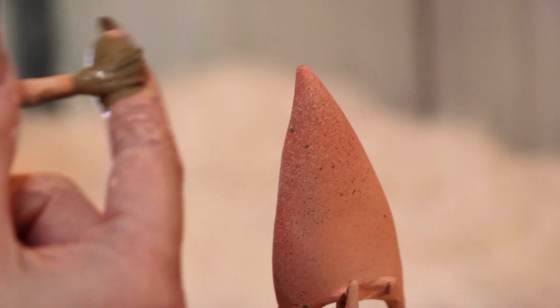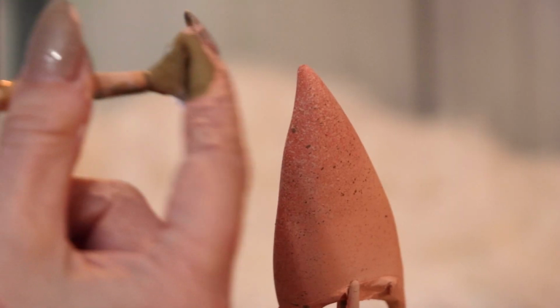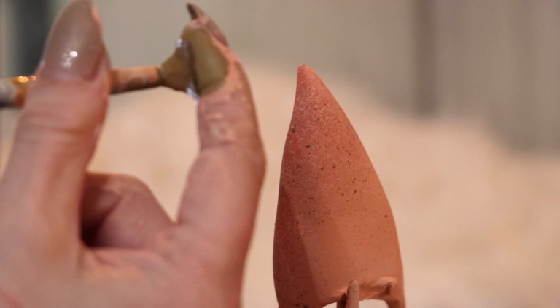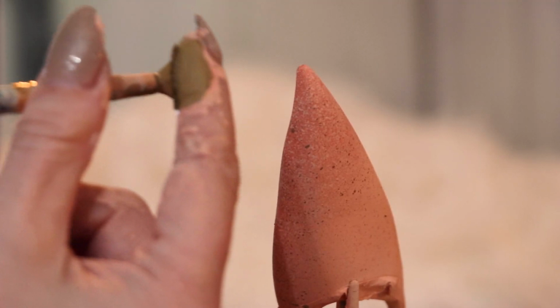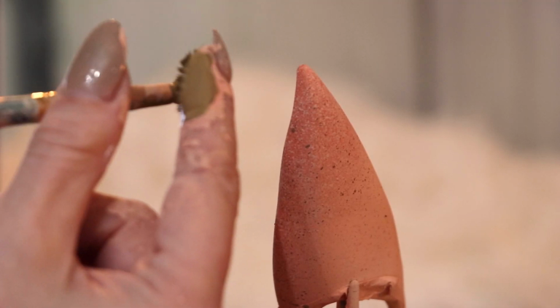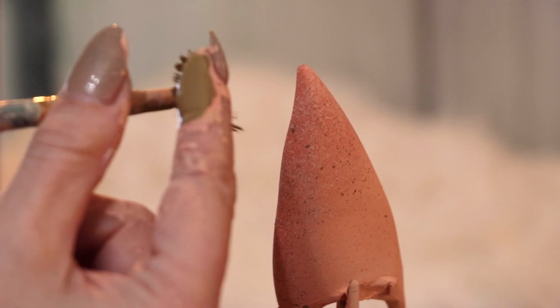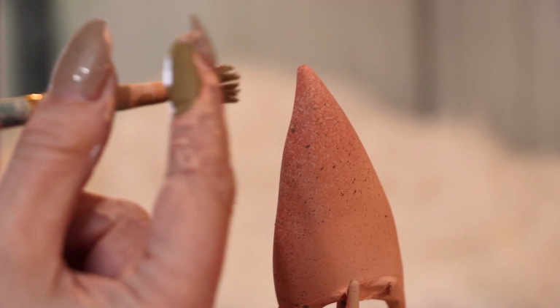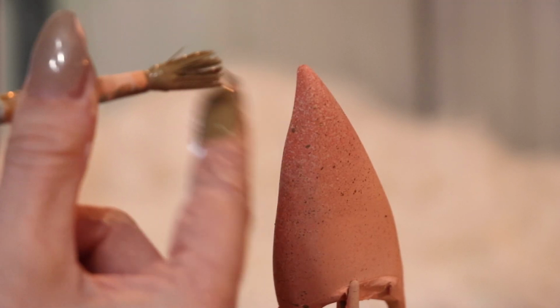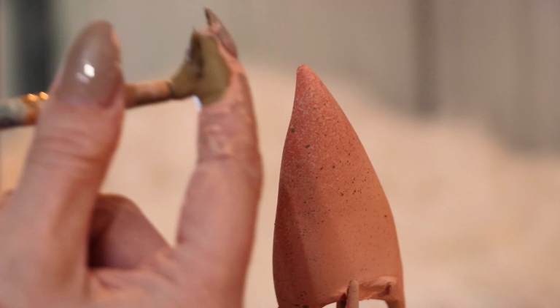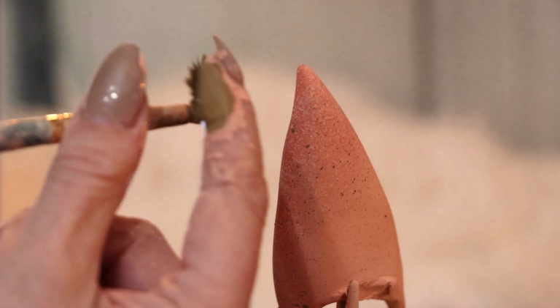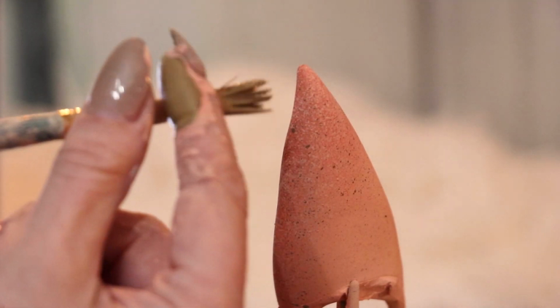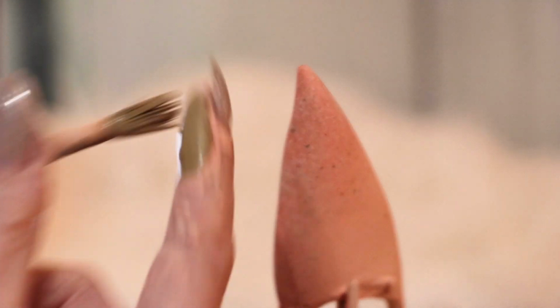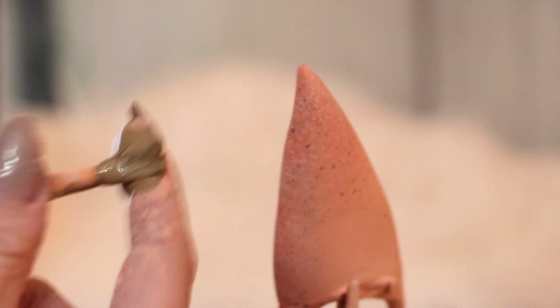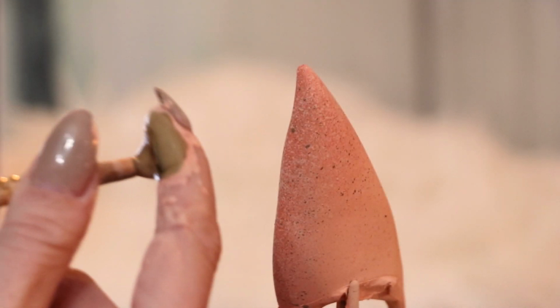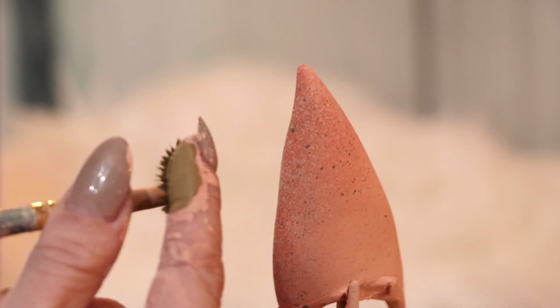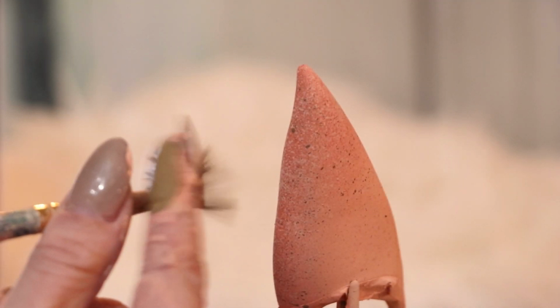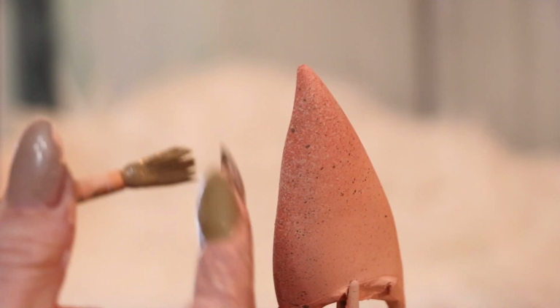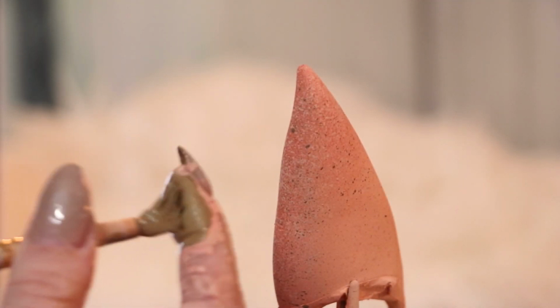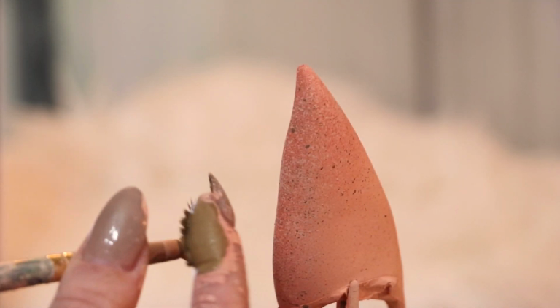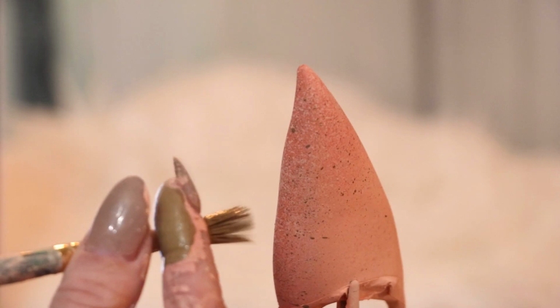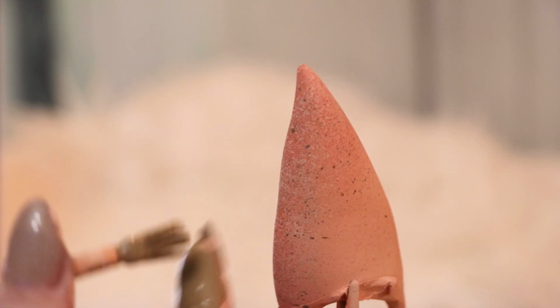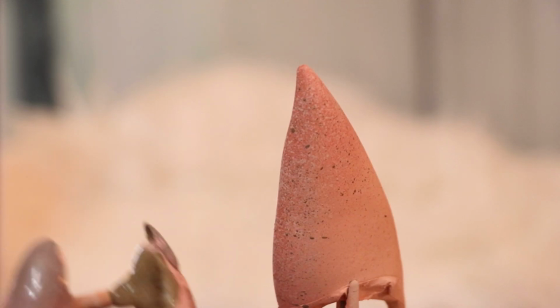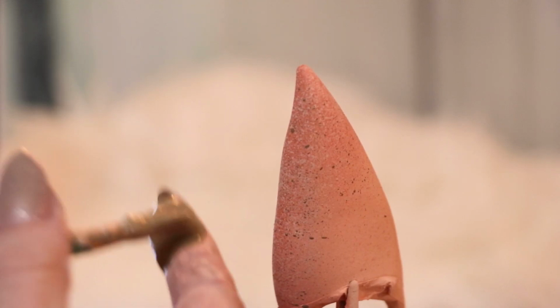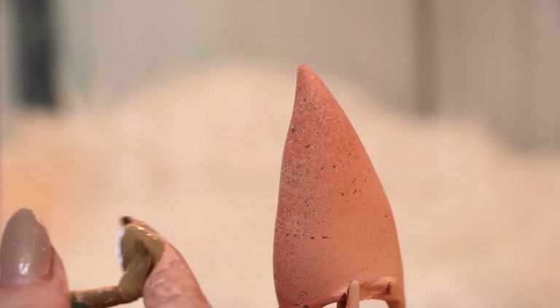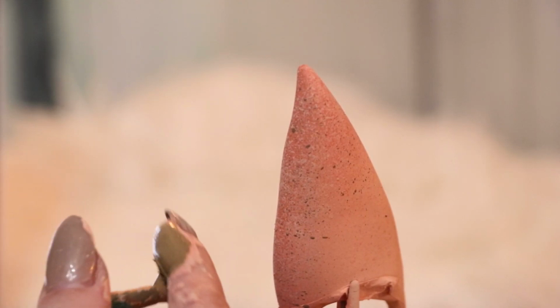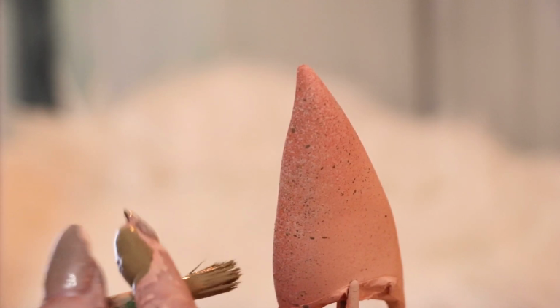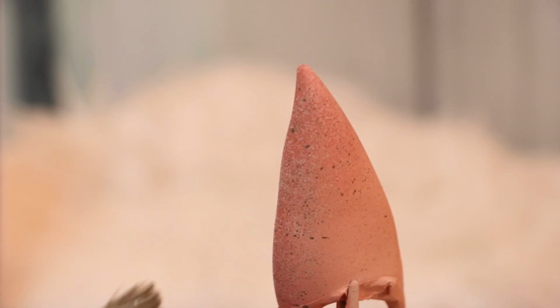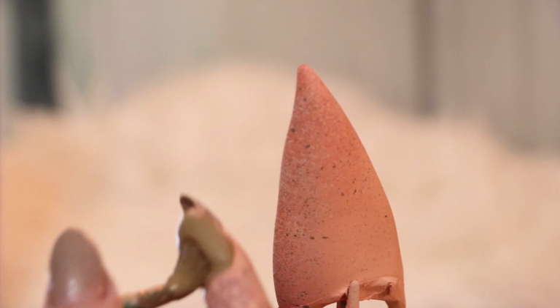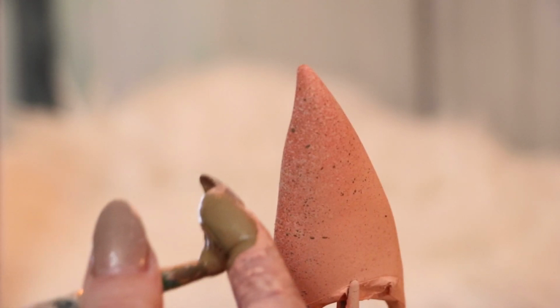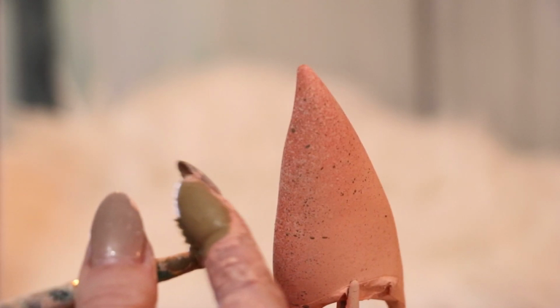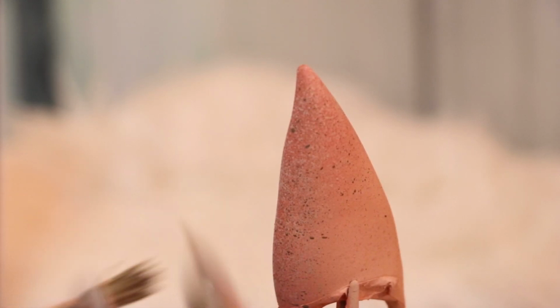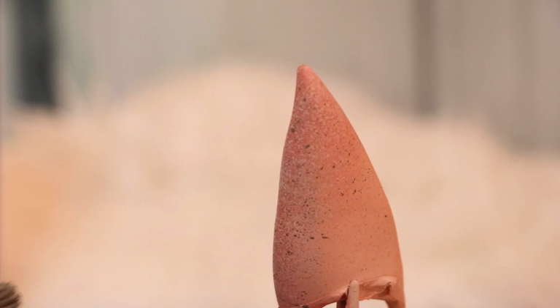I wanted to add freckles to the ears so they'd match my face. I mixed up some brown and flicked little speckles onto the ears like this with a paintbrush.